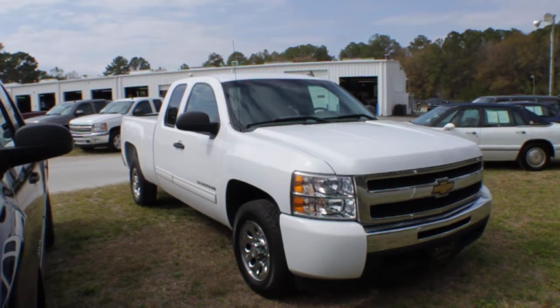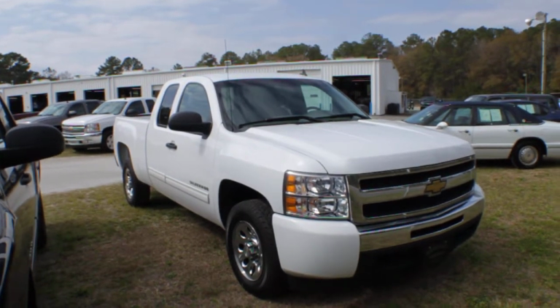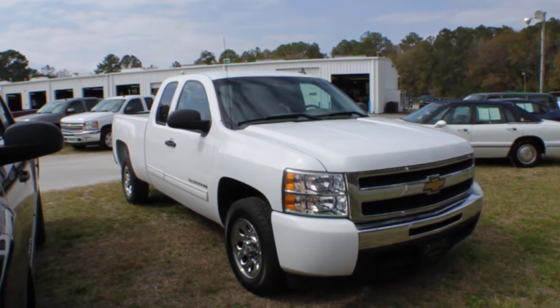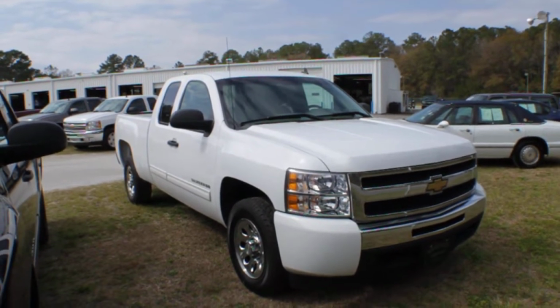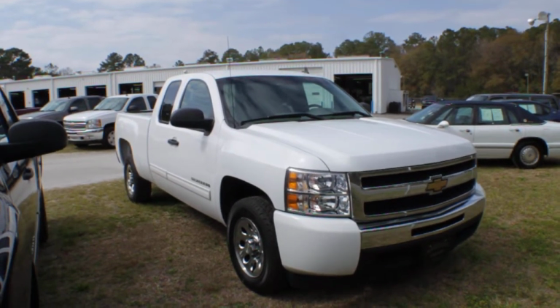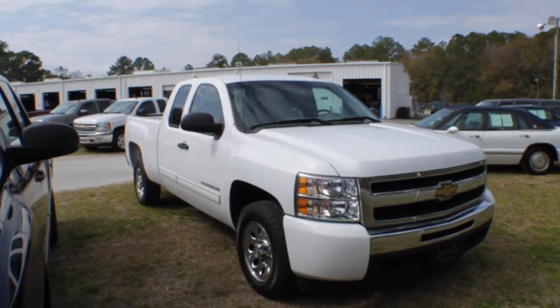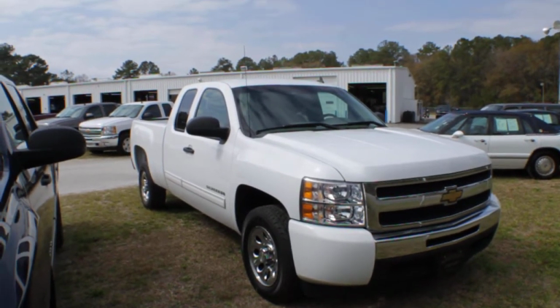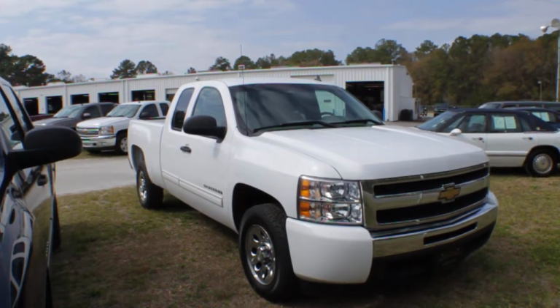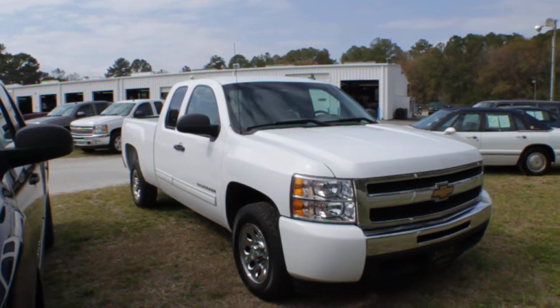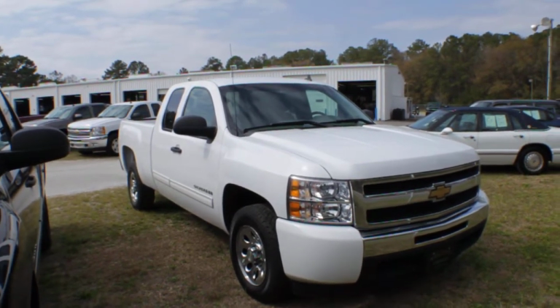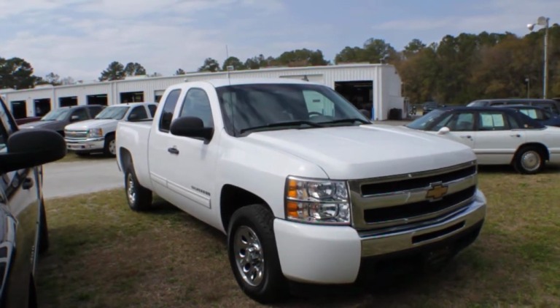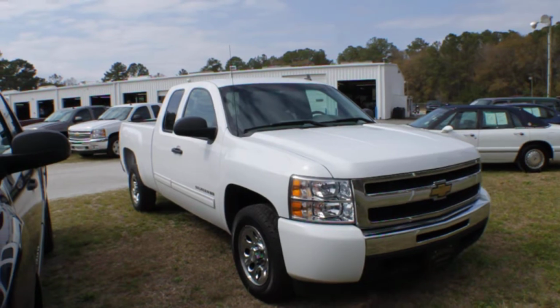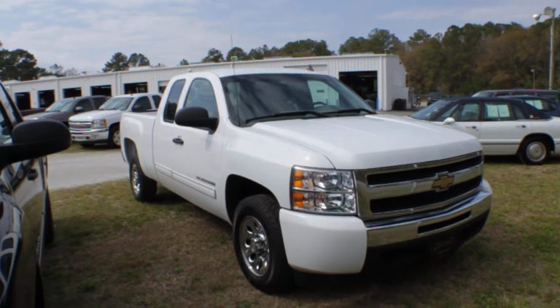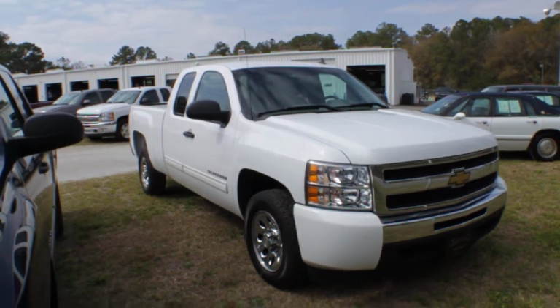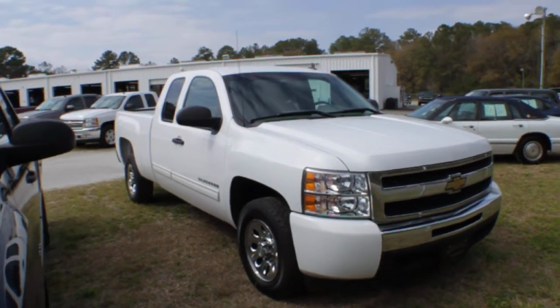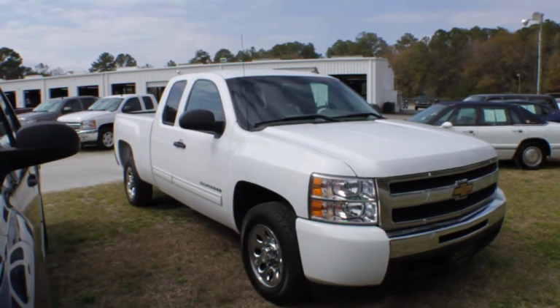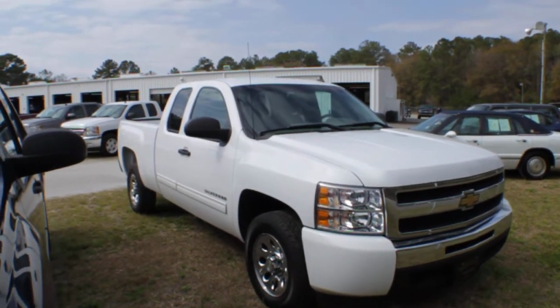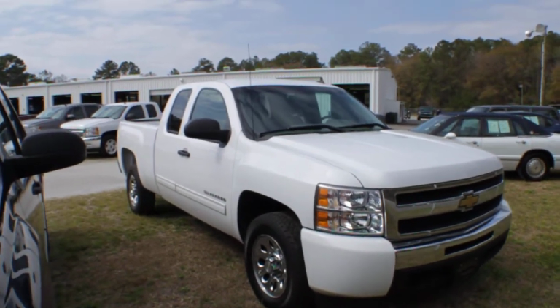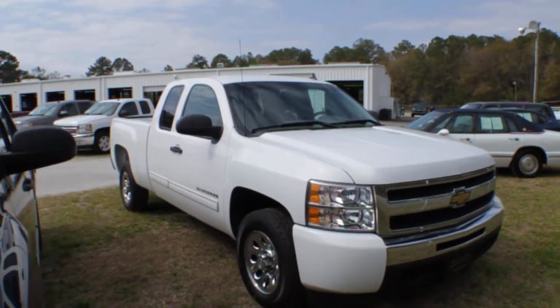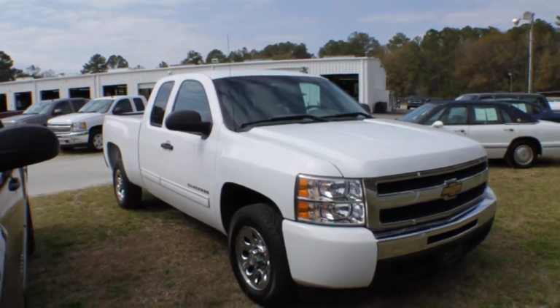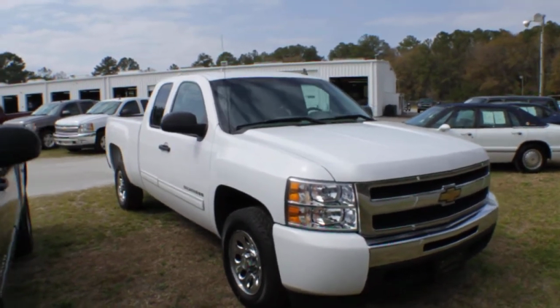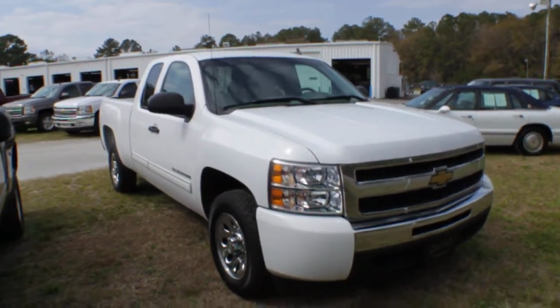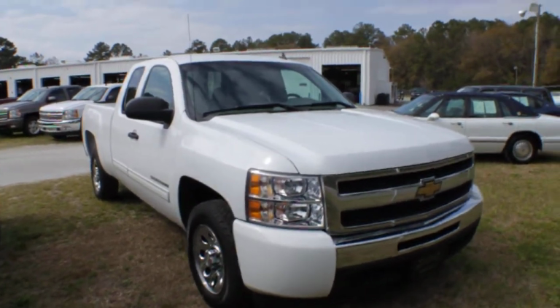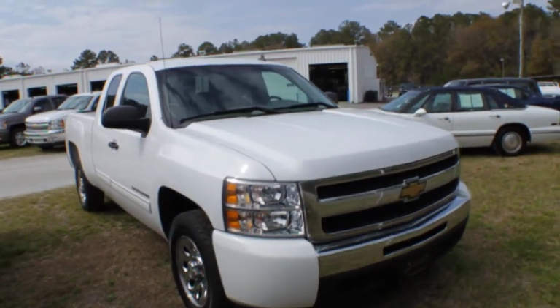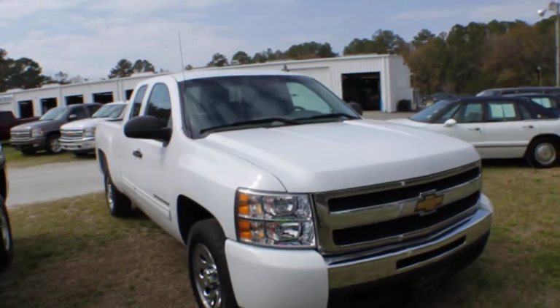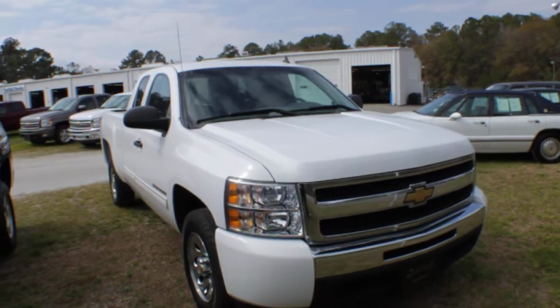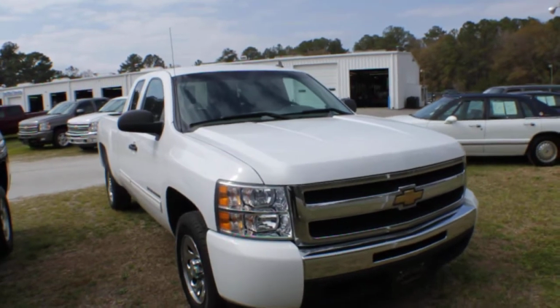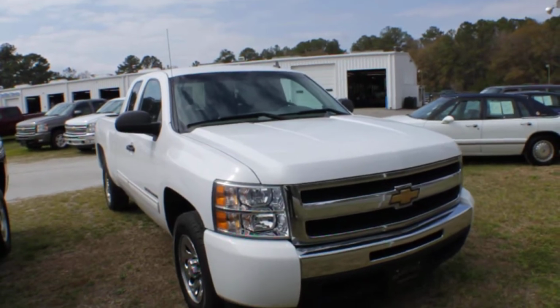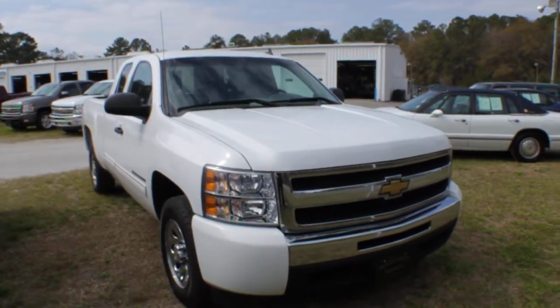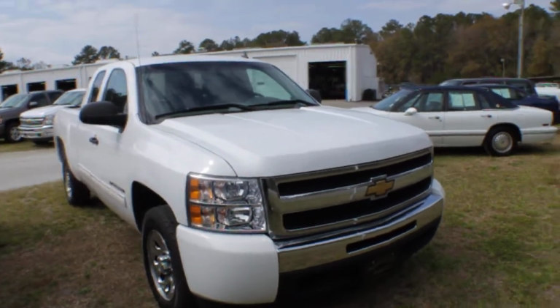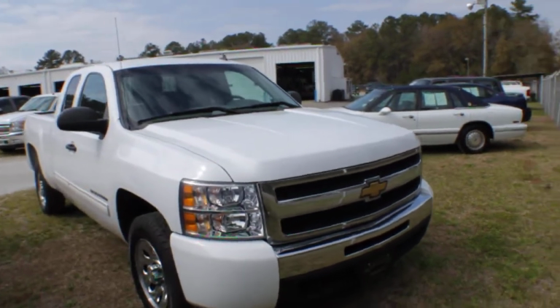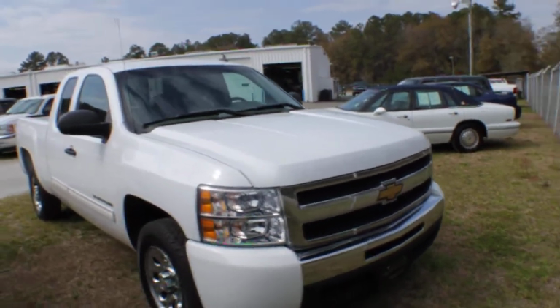Hey everybody, welcome to Marchant Chevrolet today. We're taking a look at a 2010 Chevy Silverado, white in color — this is an extended cab truck. If you're in the market for a Silverado, Marchant Chevy has a good selection of pre-owned trucks out here.